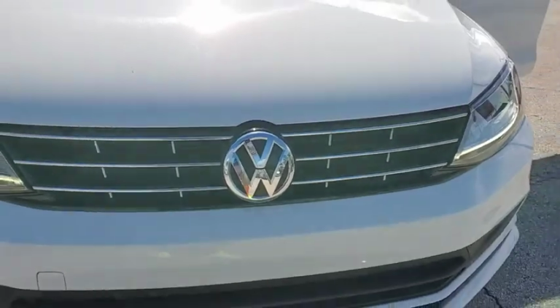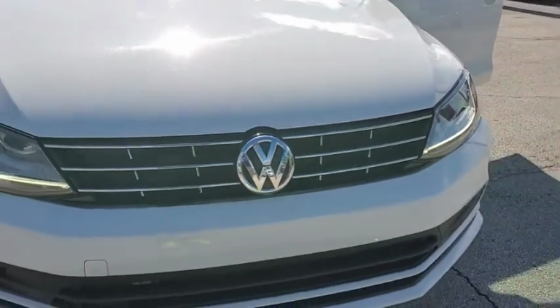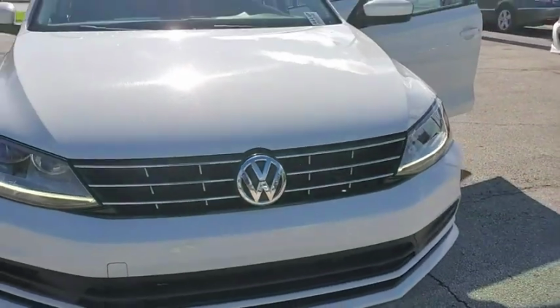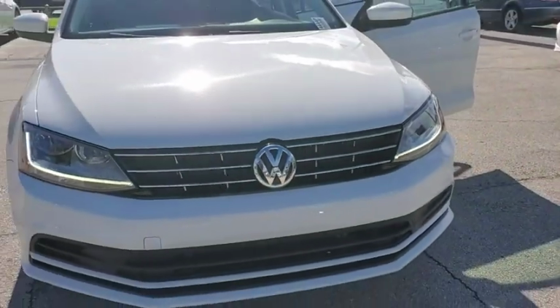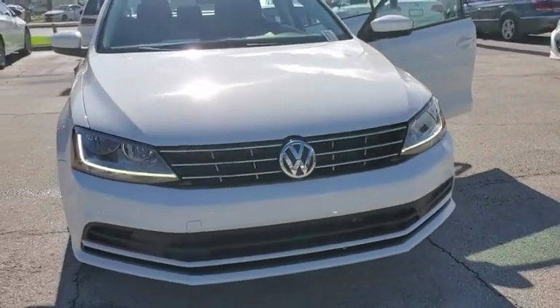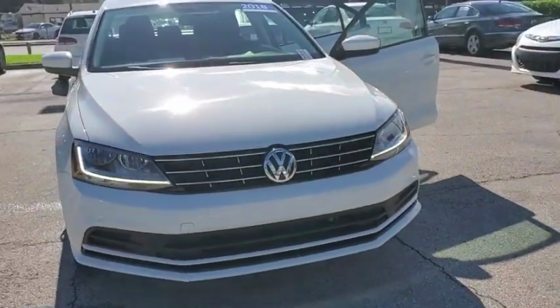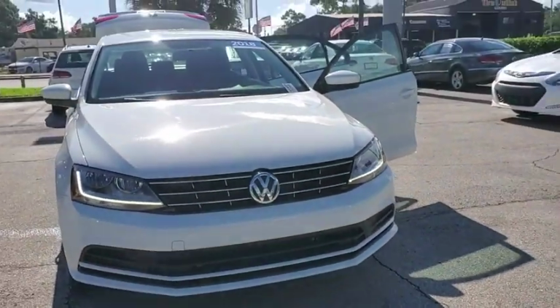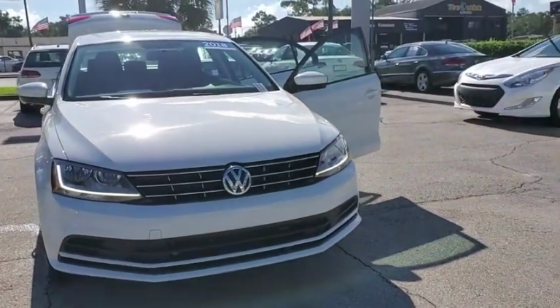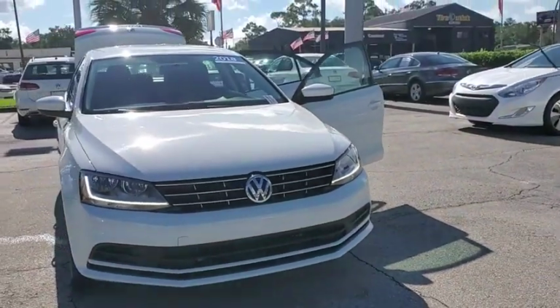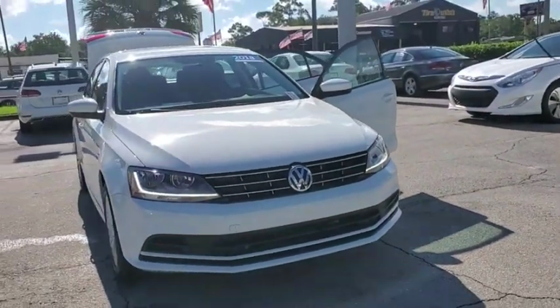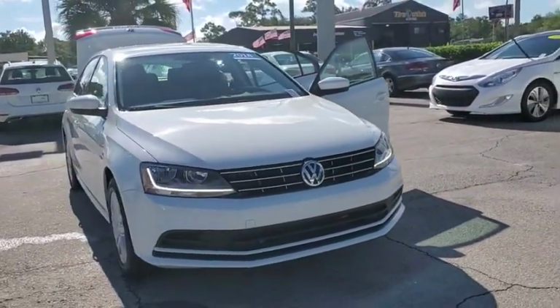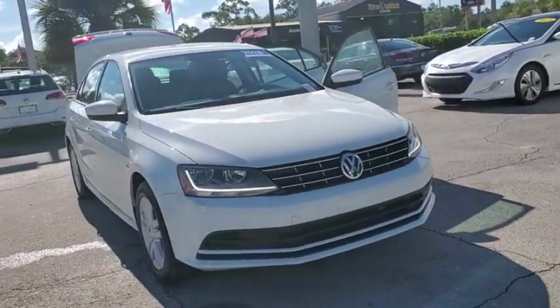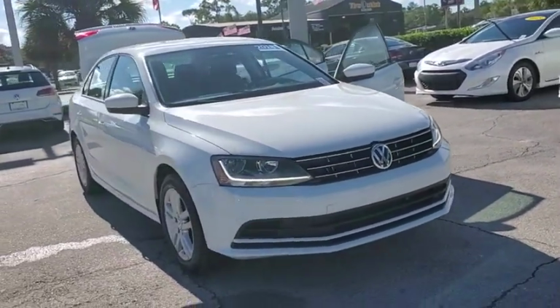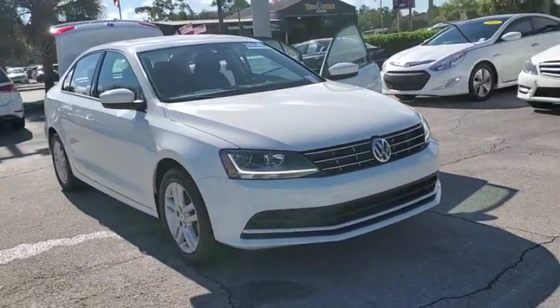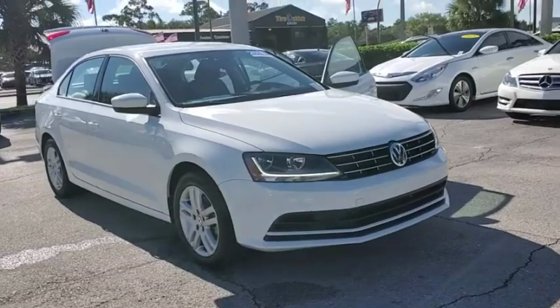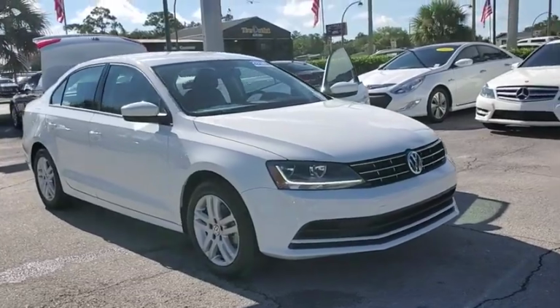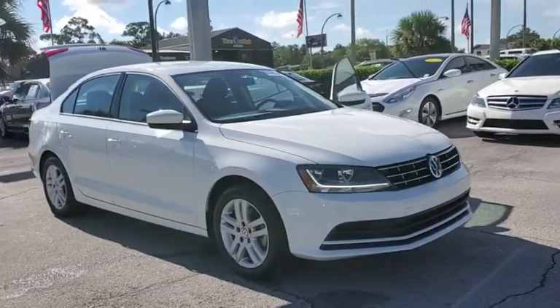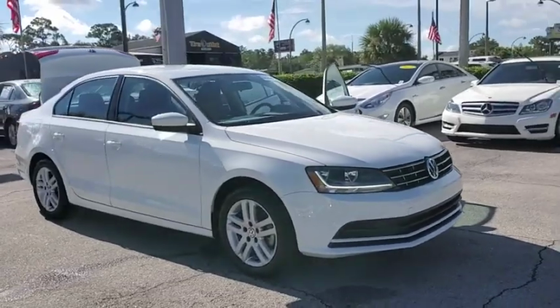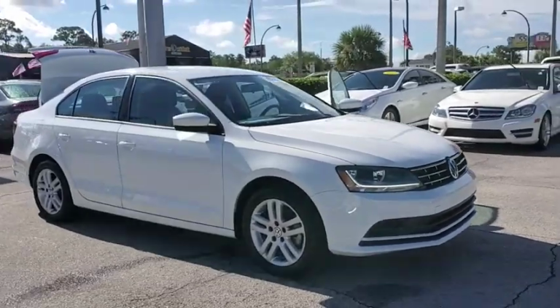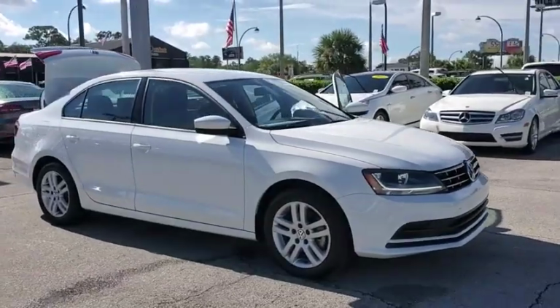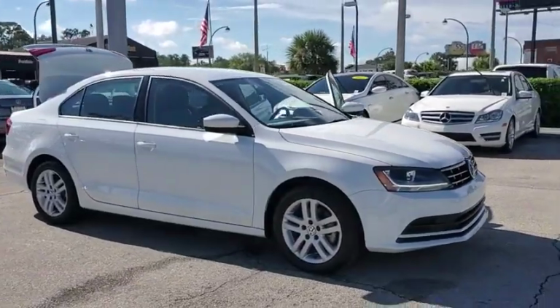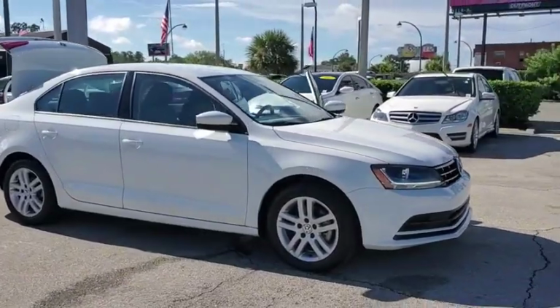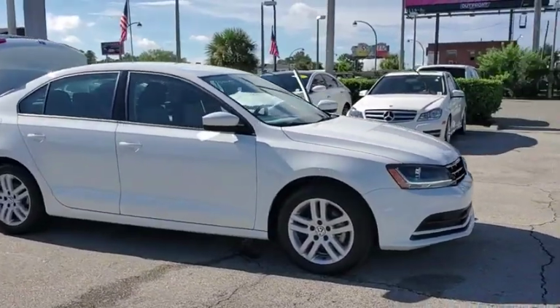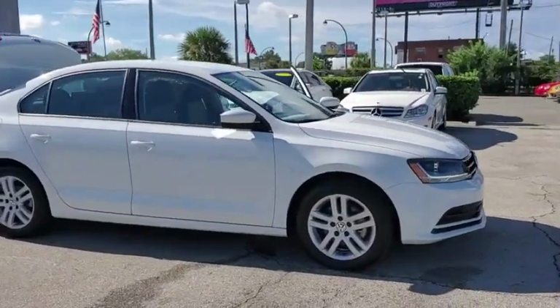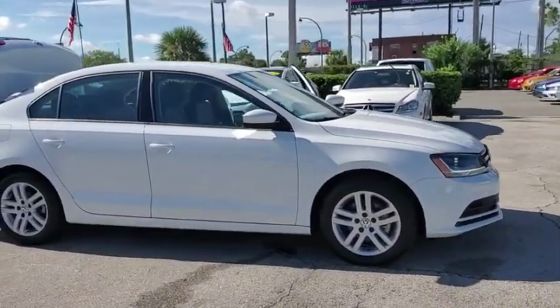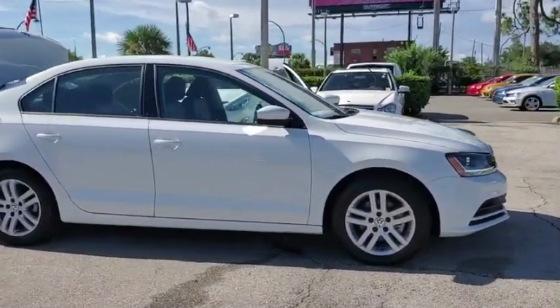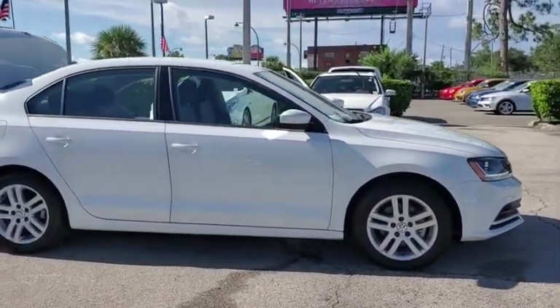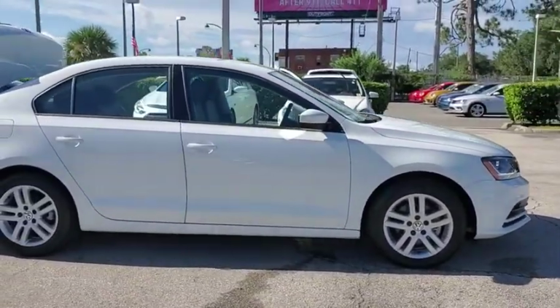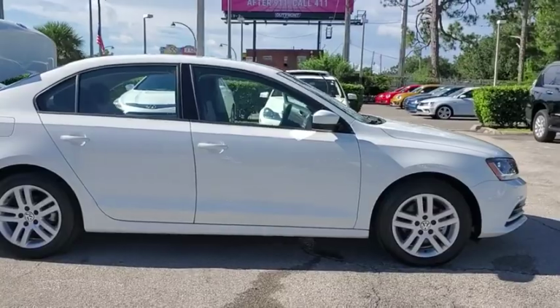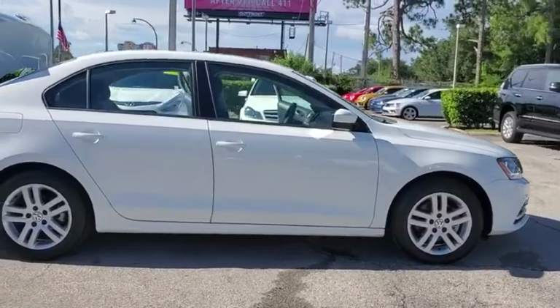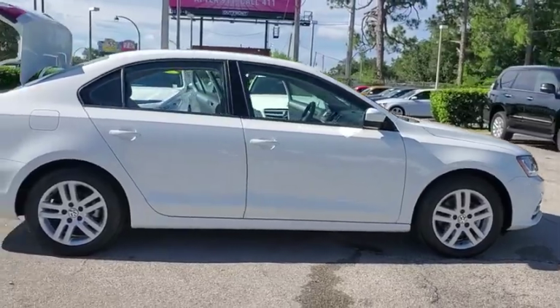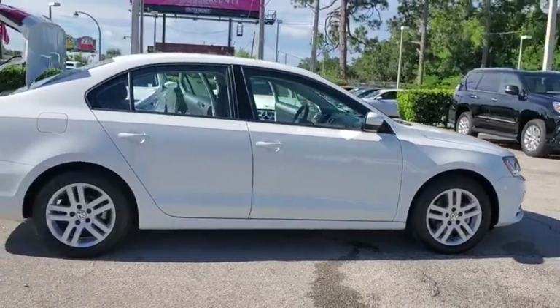Stop by and take a look at the 2018 Volkswagen Jetta. The Jetta is a premium car that is family-friendly with a great price. Agile and confident handling.